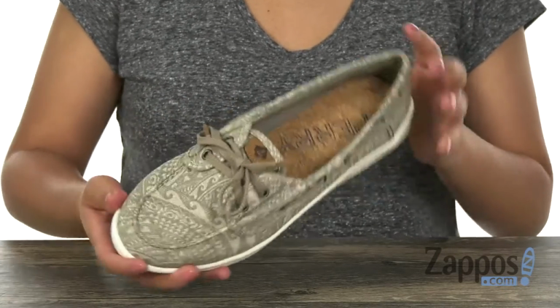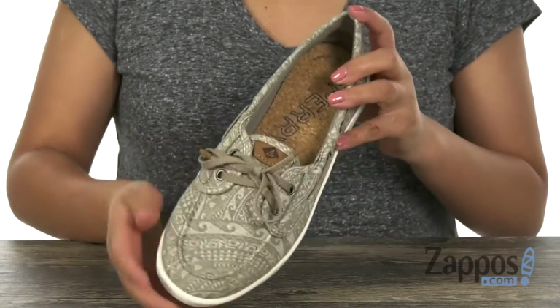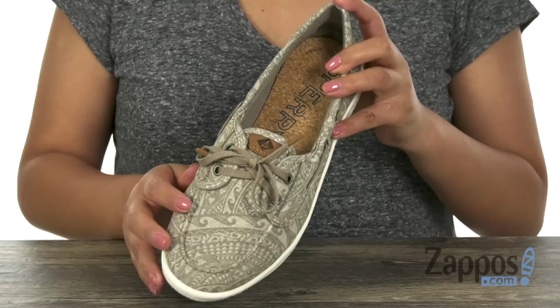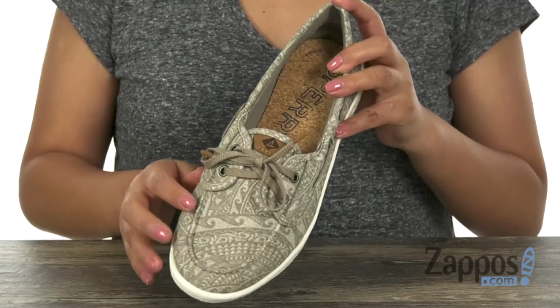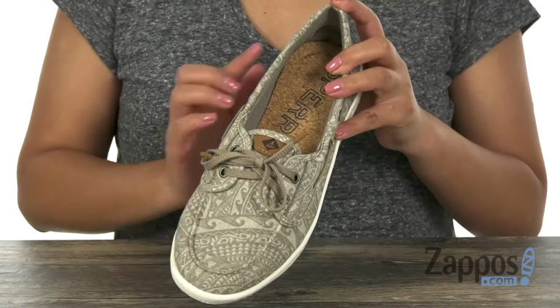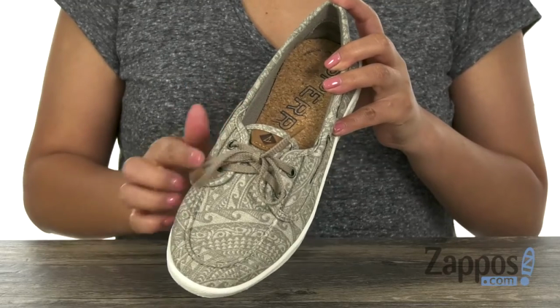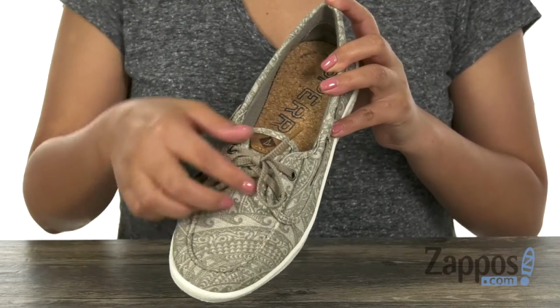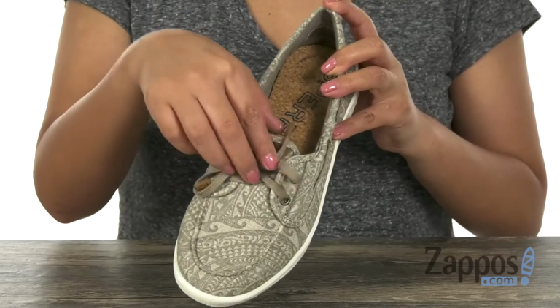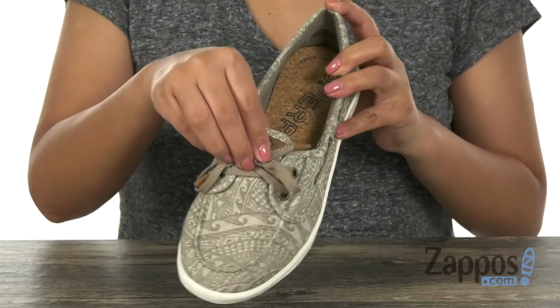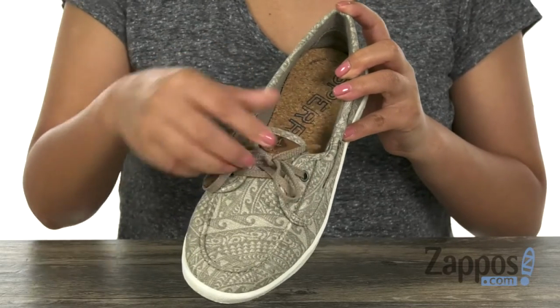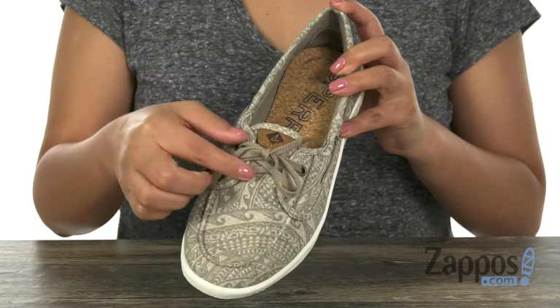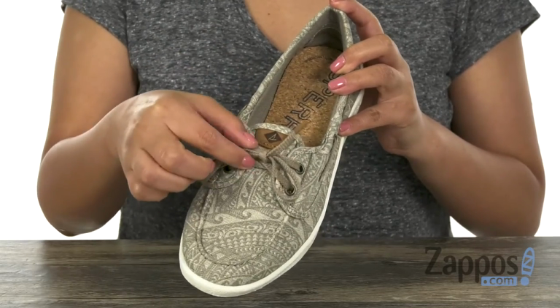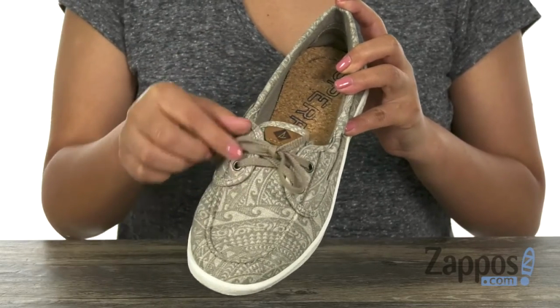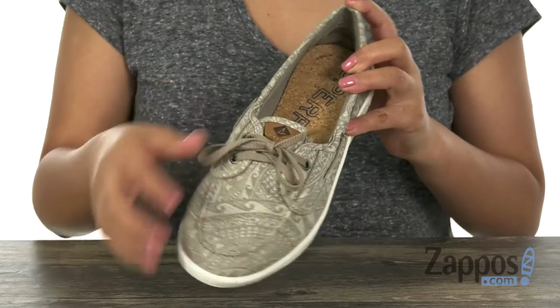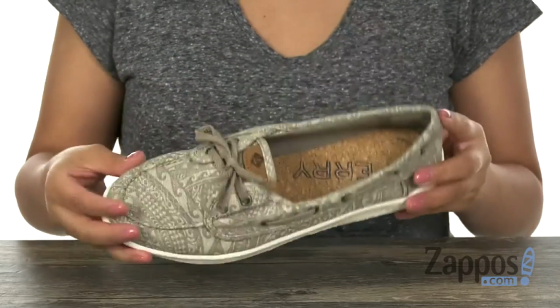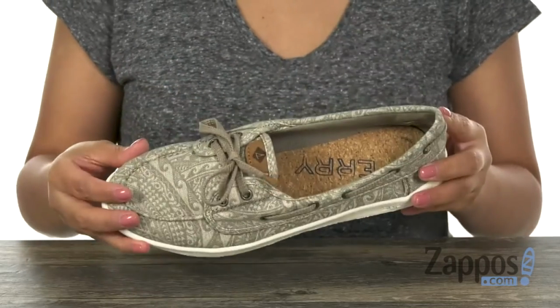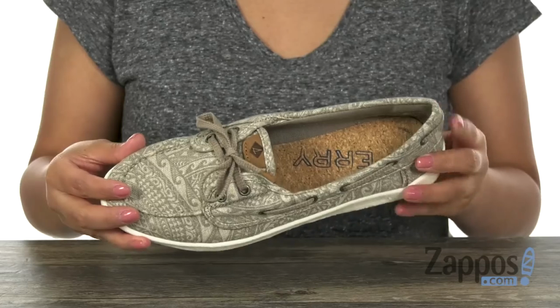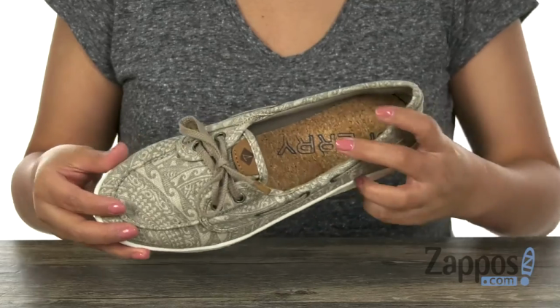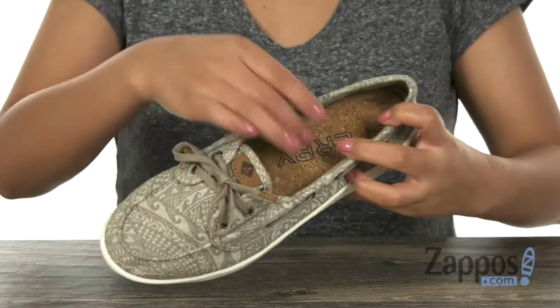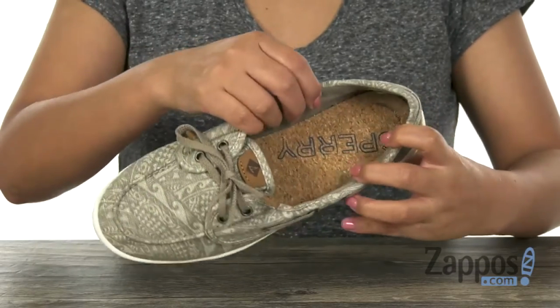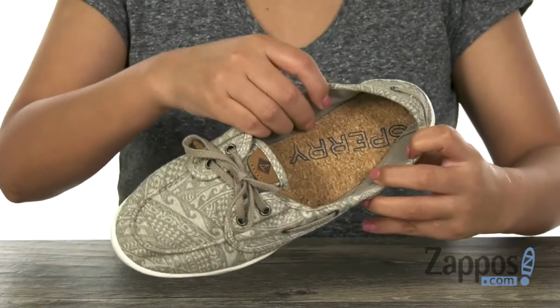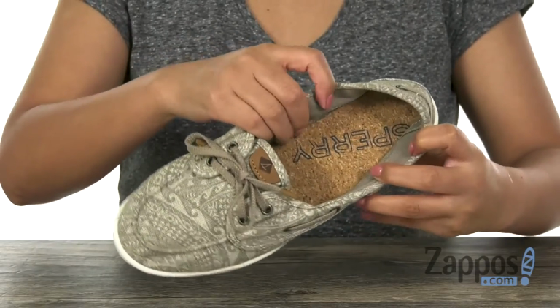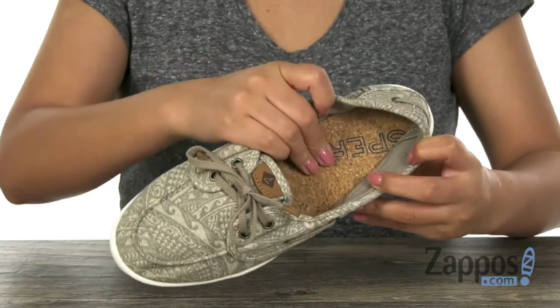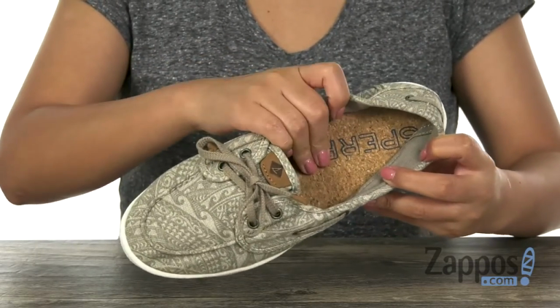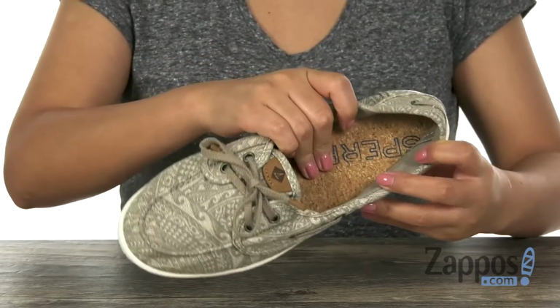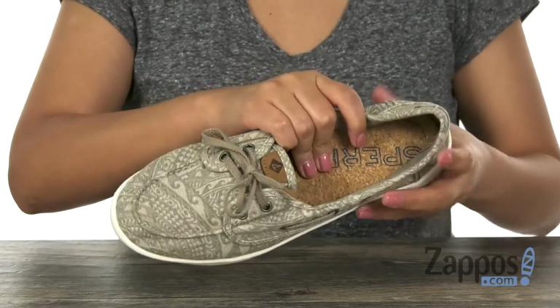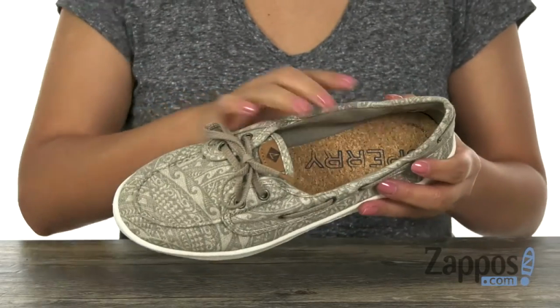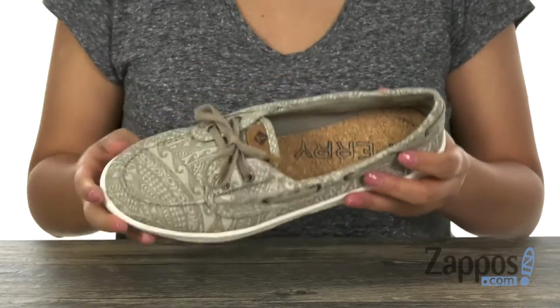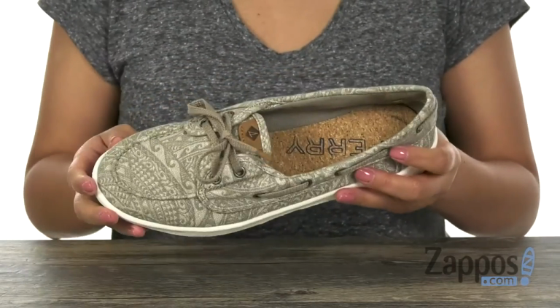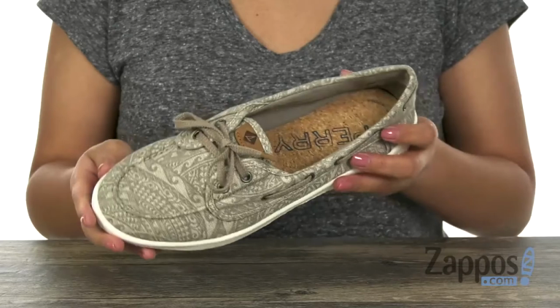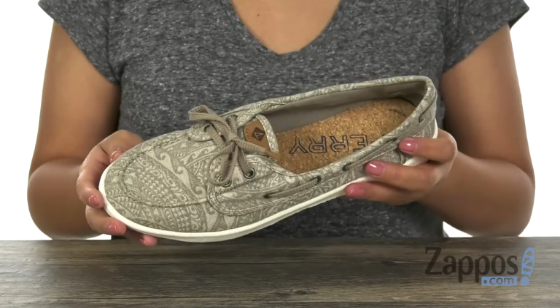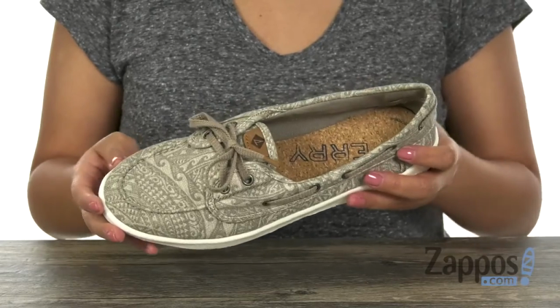This pair also offers the 360-degree lacing system with rust-proof eyelets to give you that secure fit. Inside there are soft linings with a padded footbed to keep your feet nice and comfy everywhere you go.